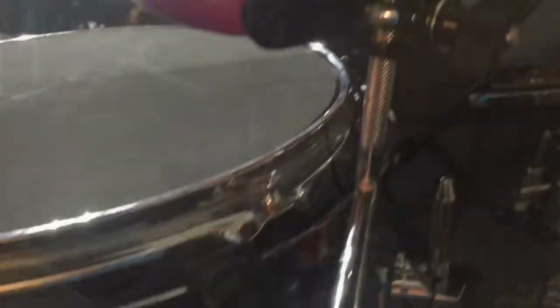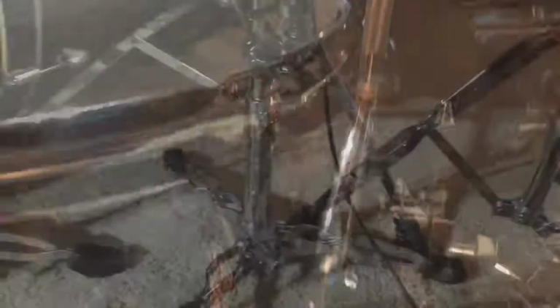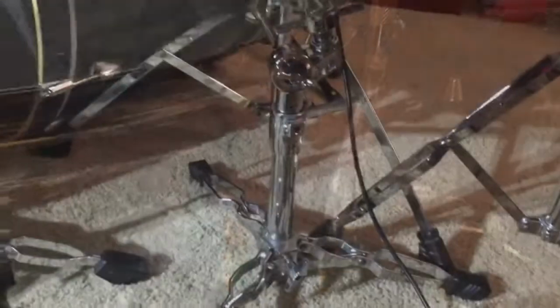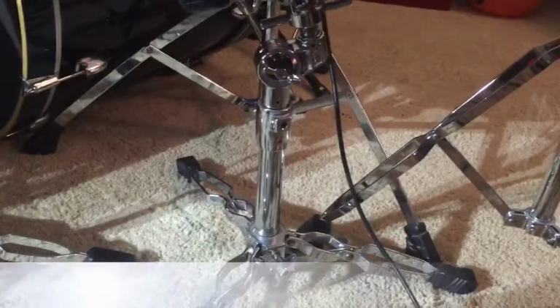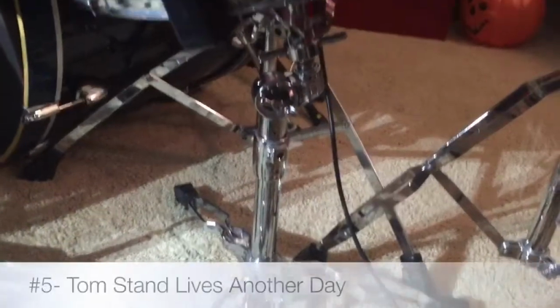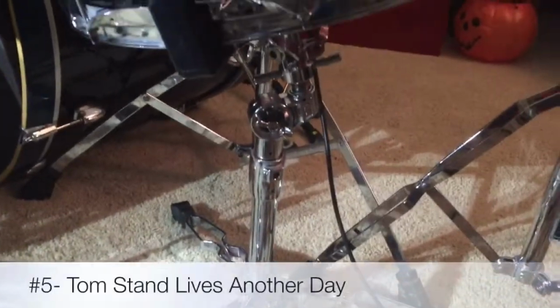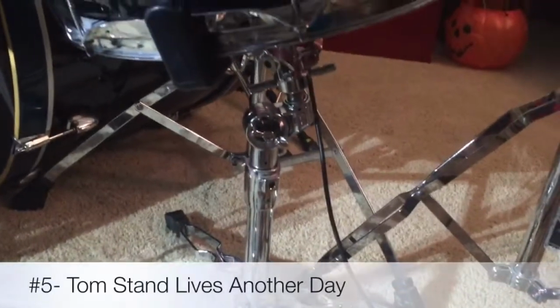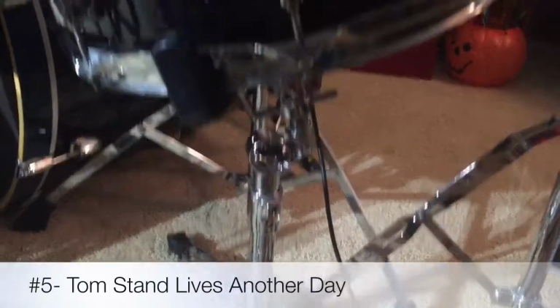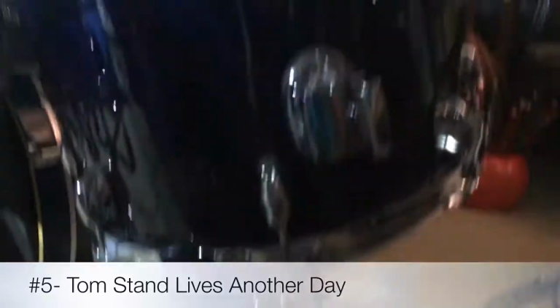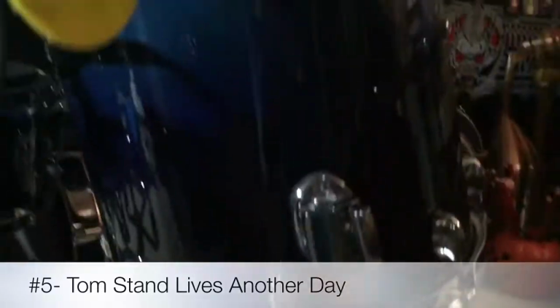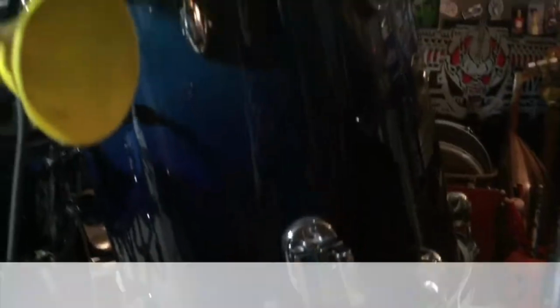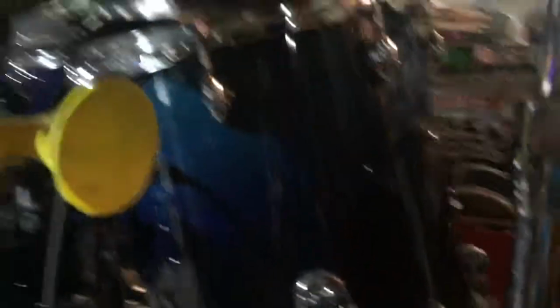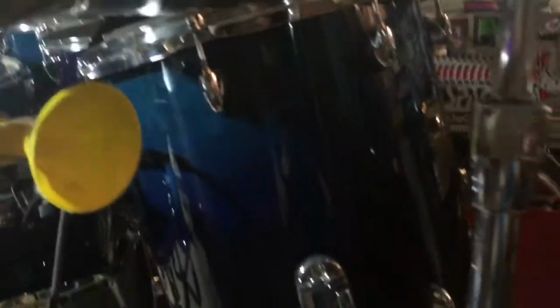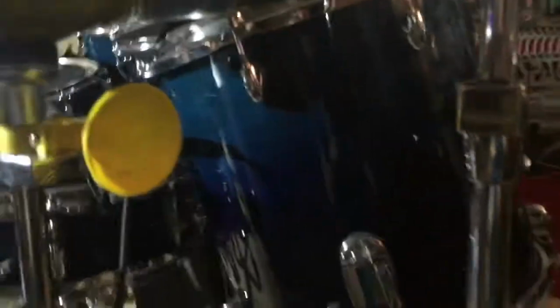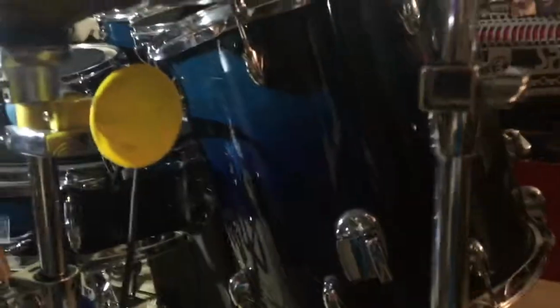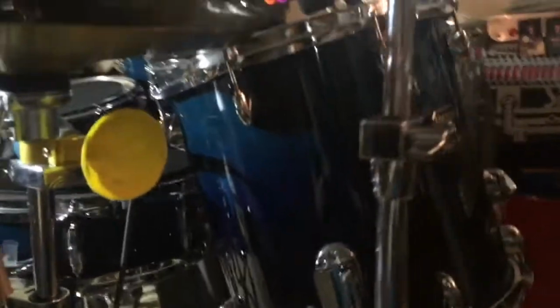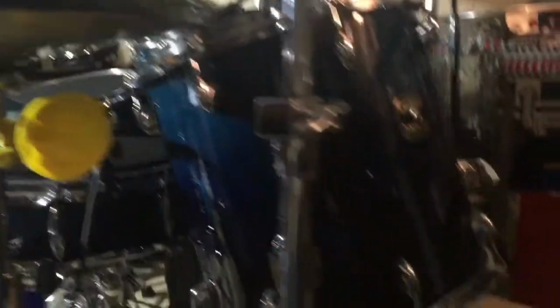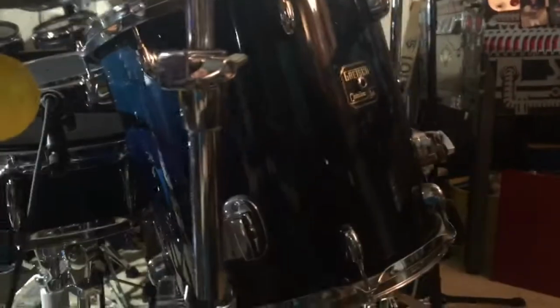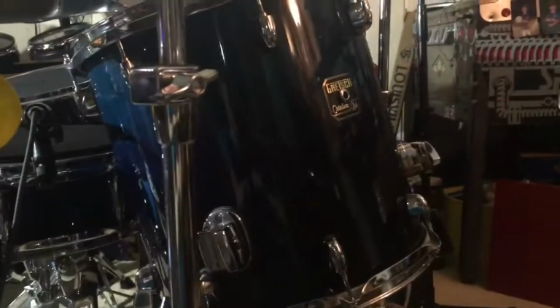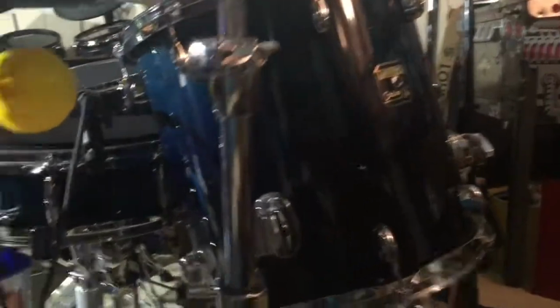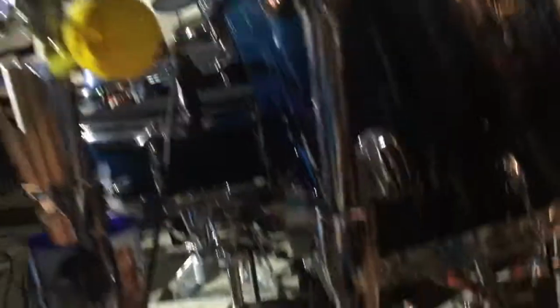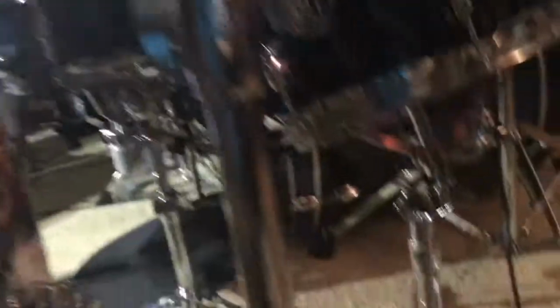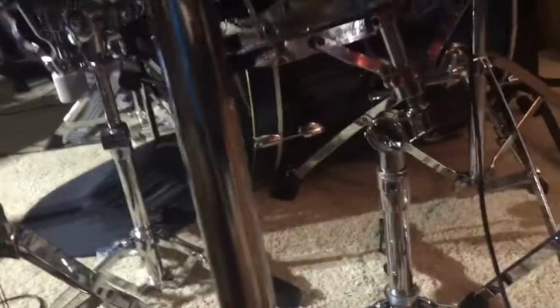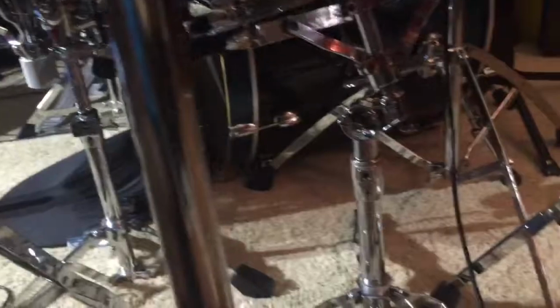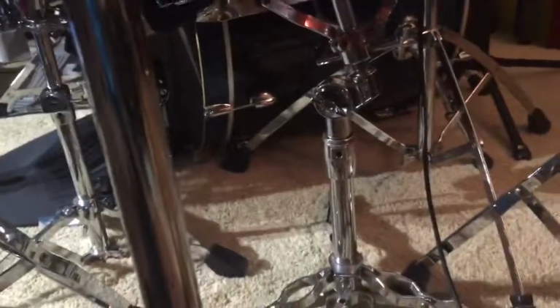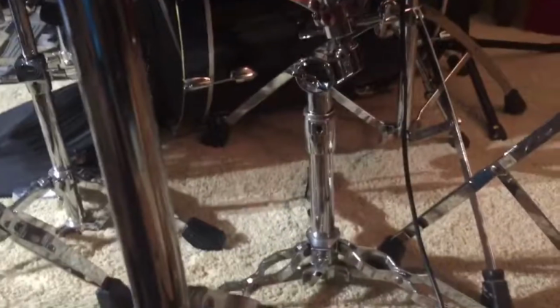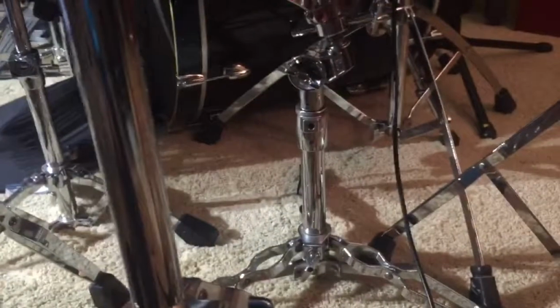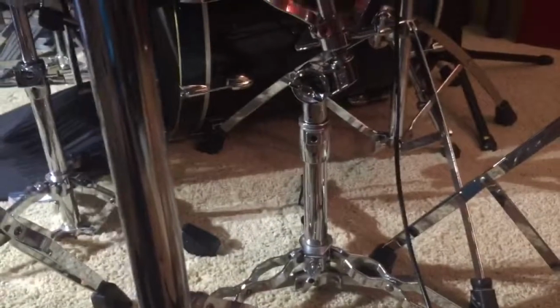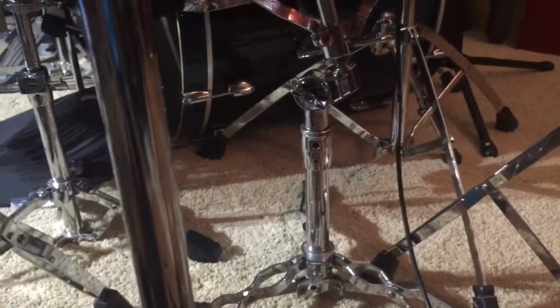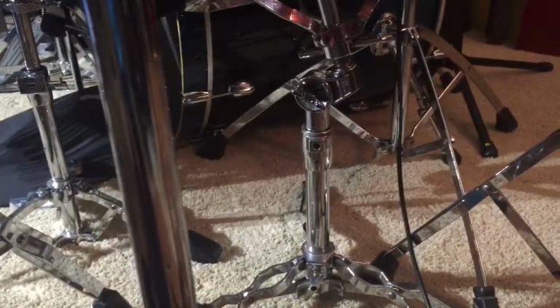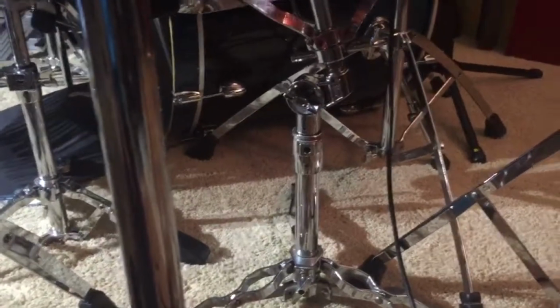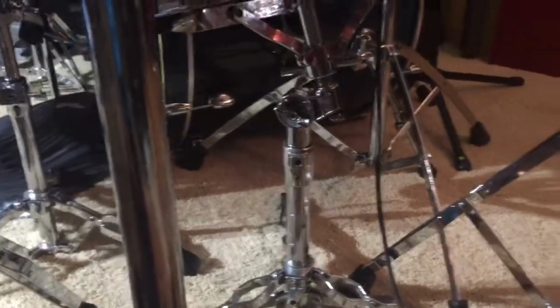Our next drum hack here is actually a tom holder holding a floor tom. That is indeed a 16-inch floor tom being held up by an old tom stand.